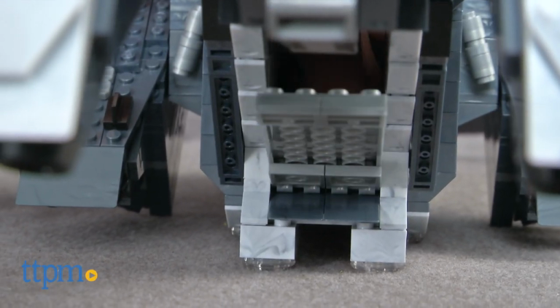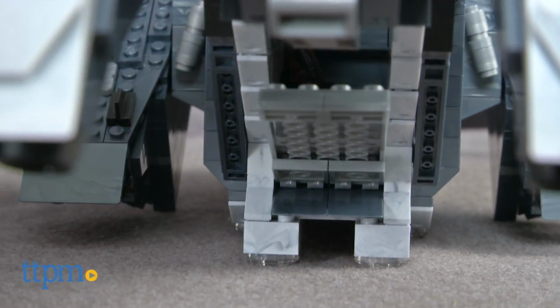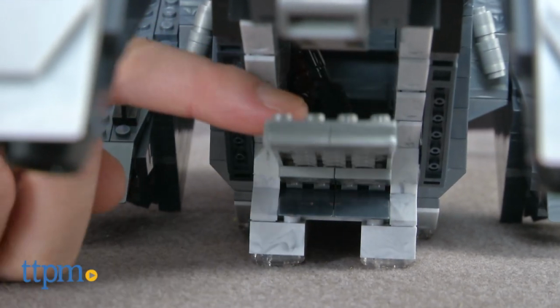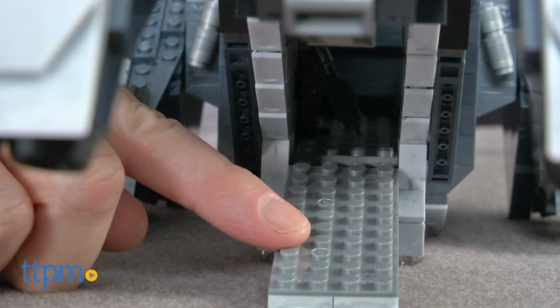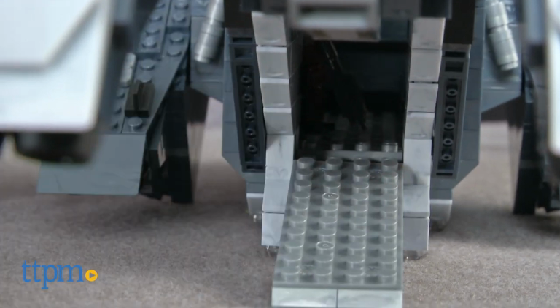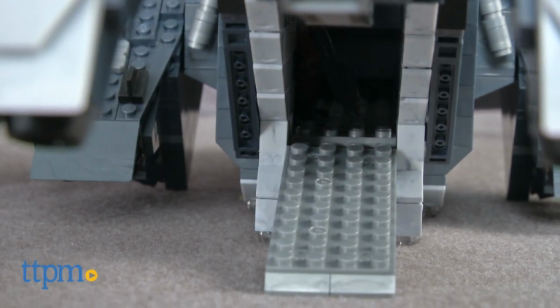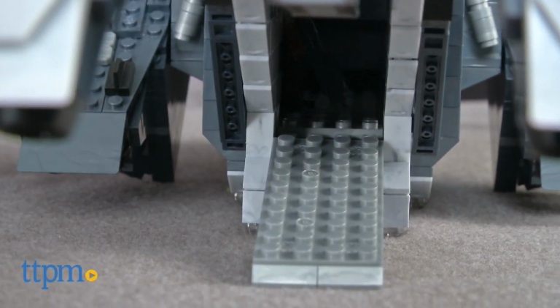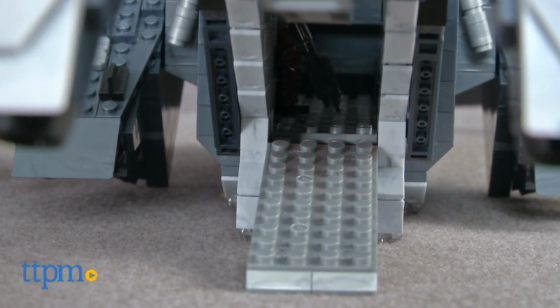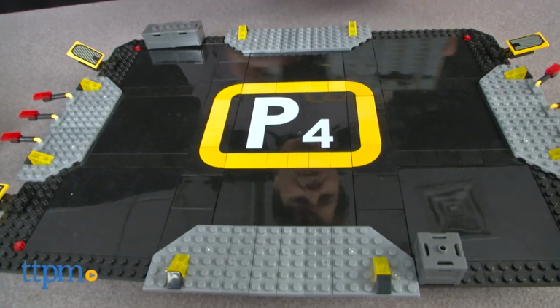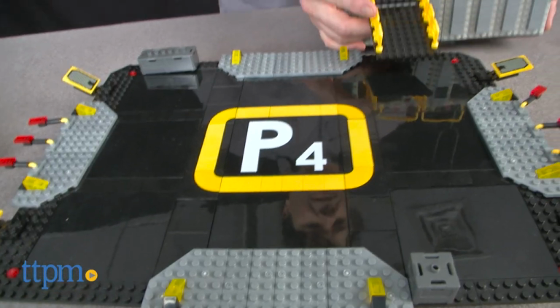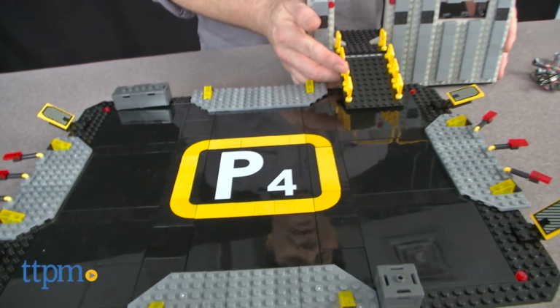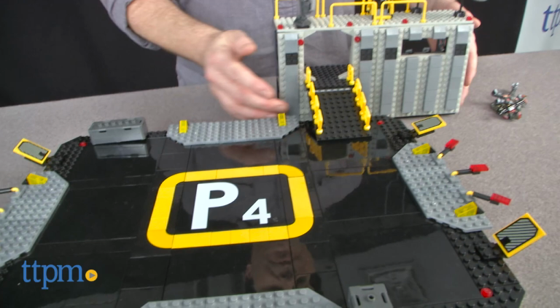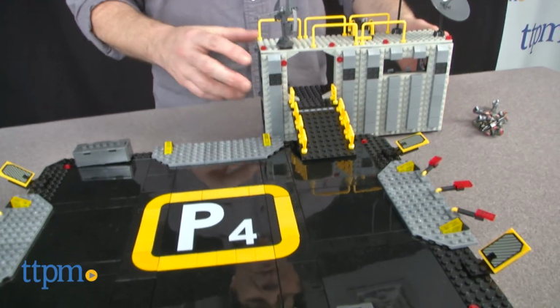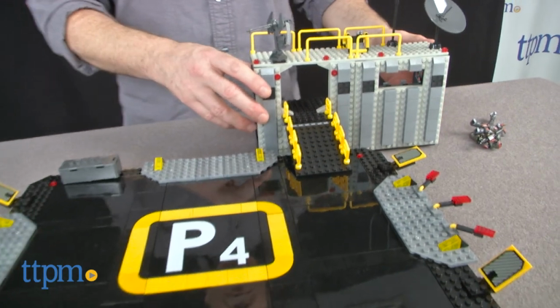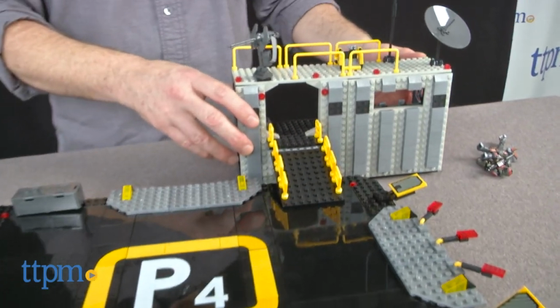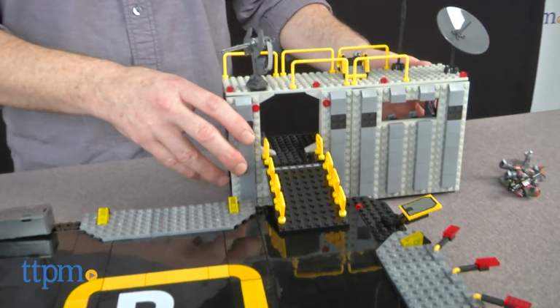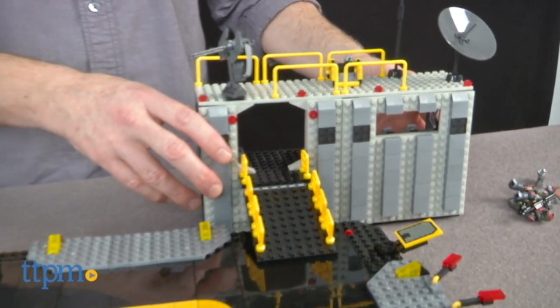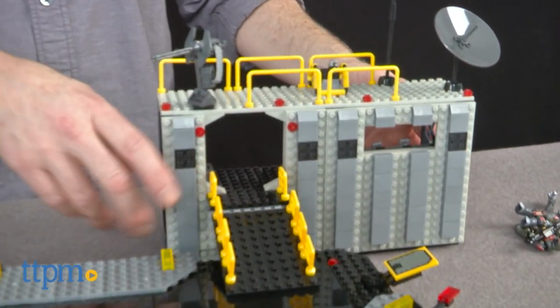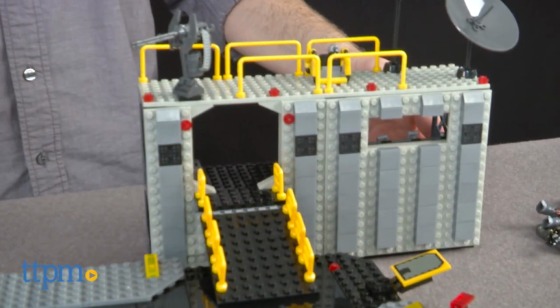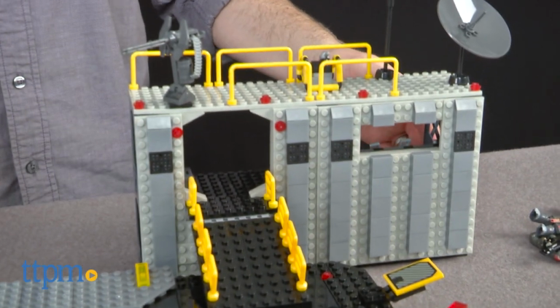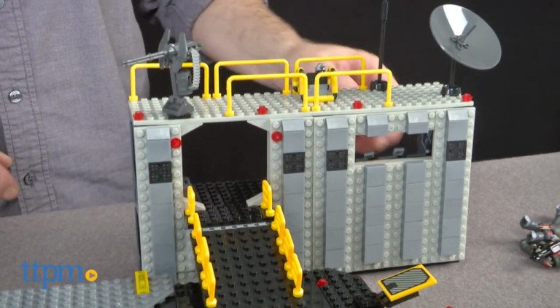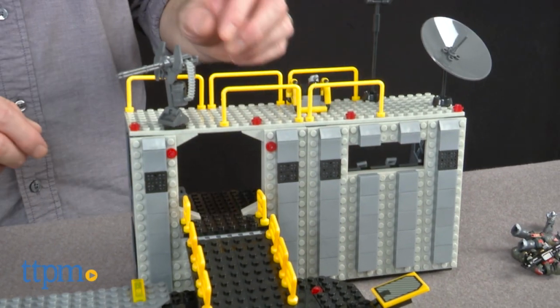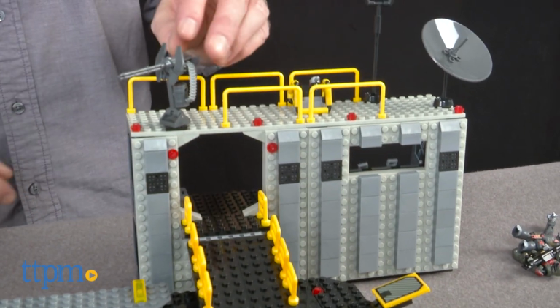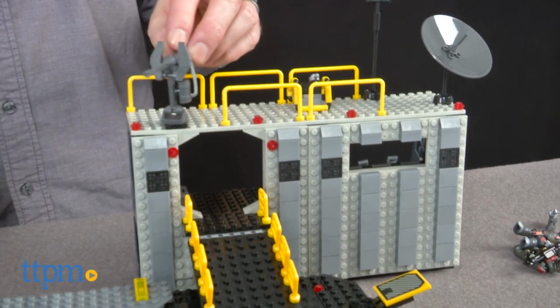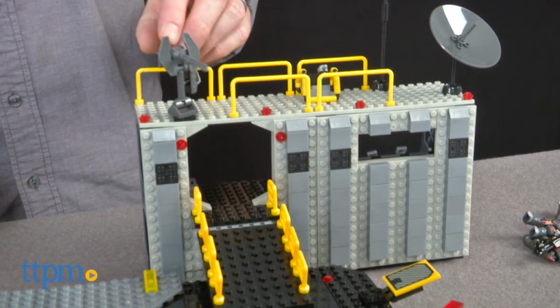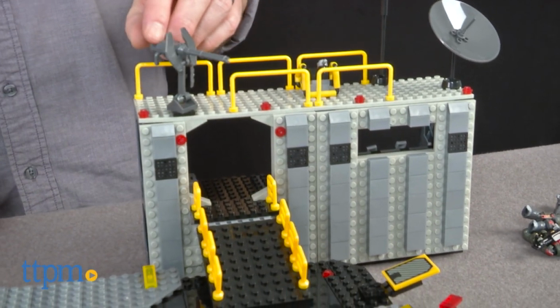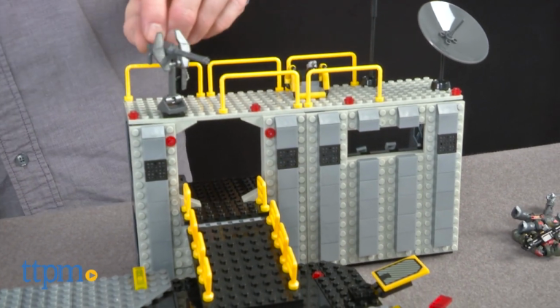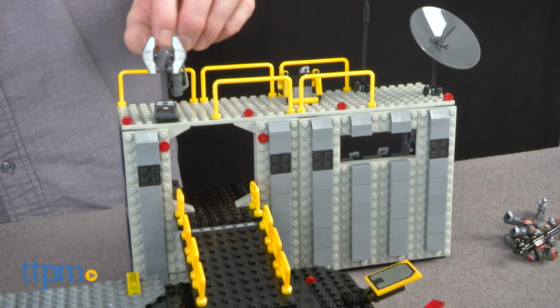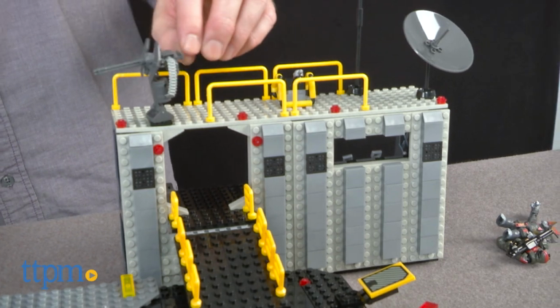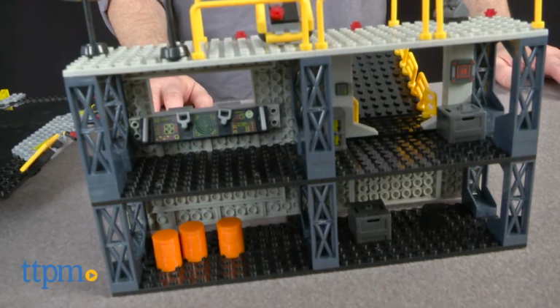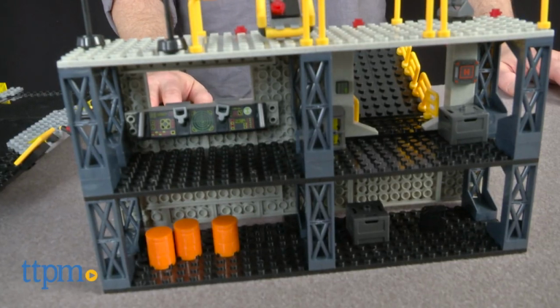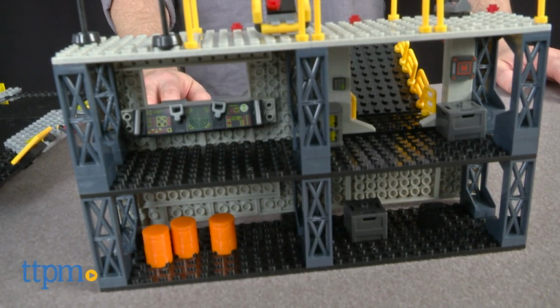The airbase has a landing pad for the Pelican and a command center. Because of the Pelican's size and the landing pad, this set is great for staging Halo scenes or as part of a Halo display.